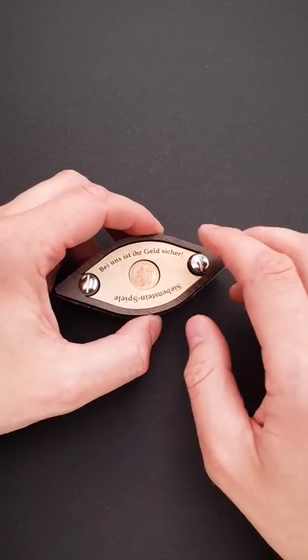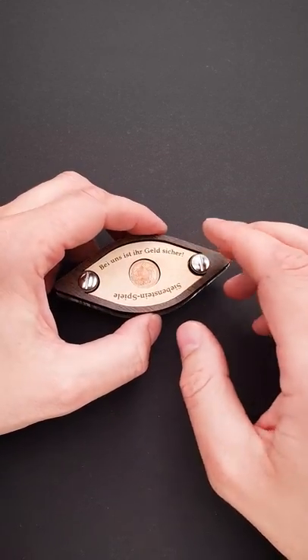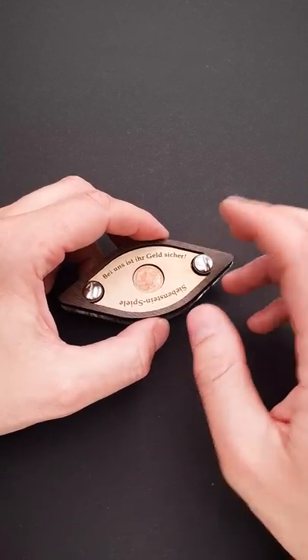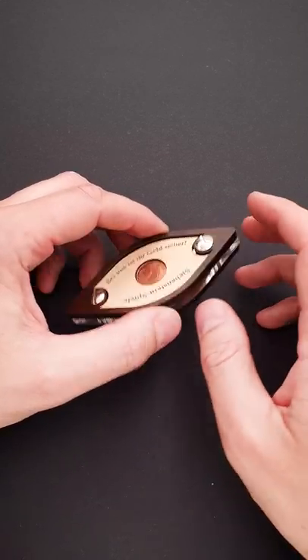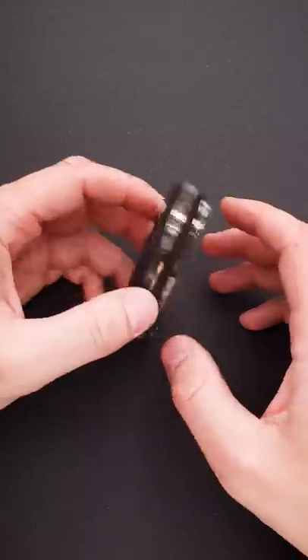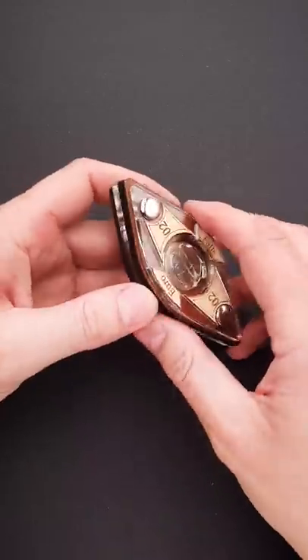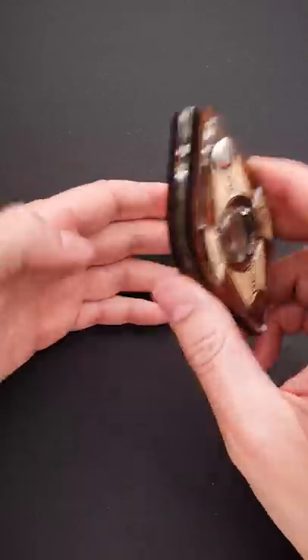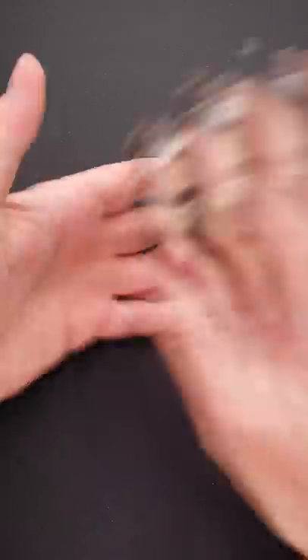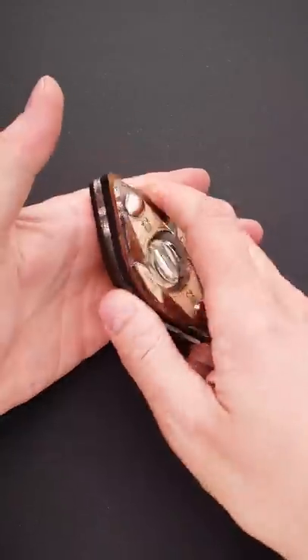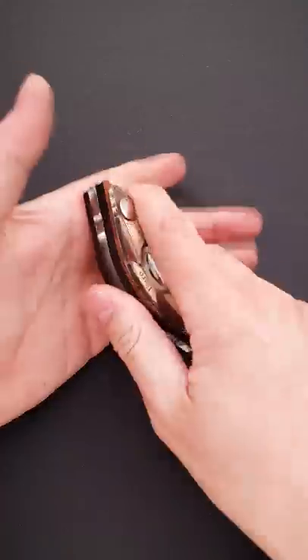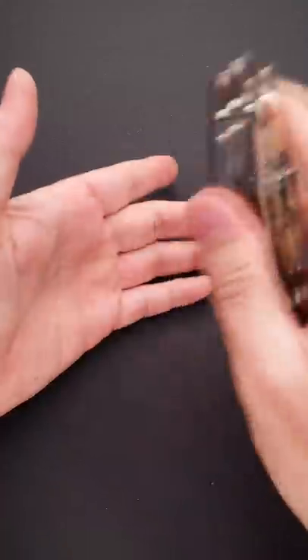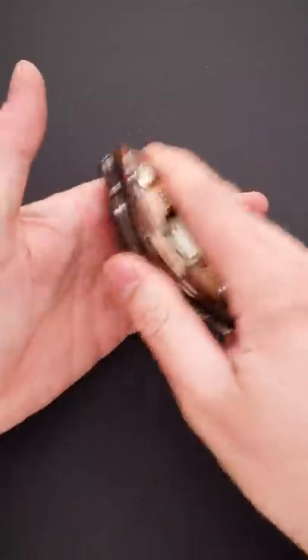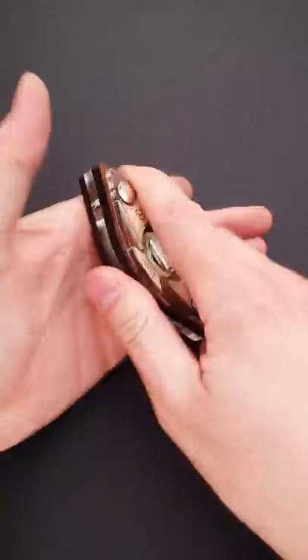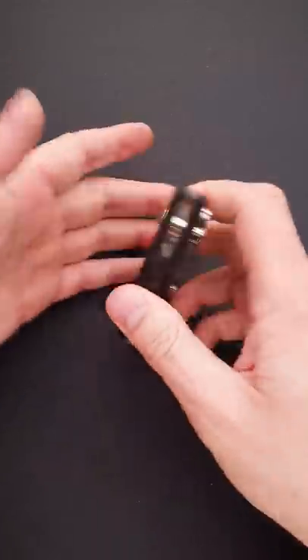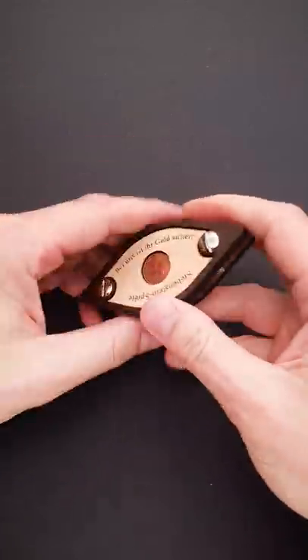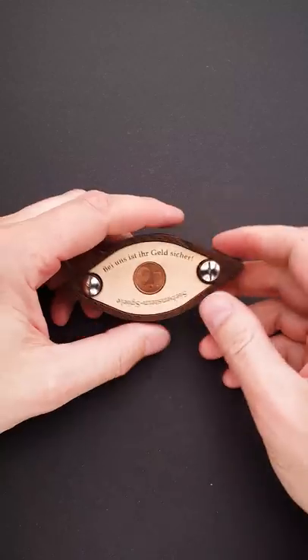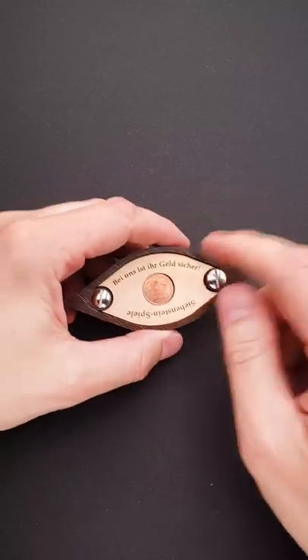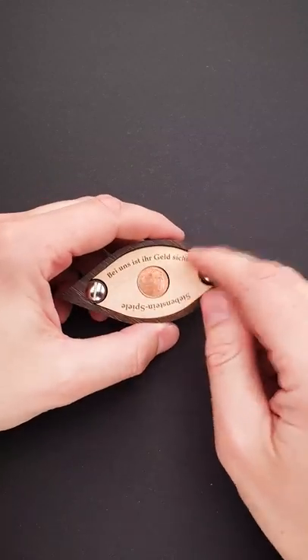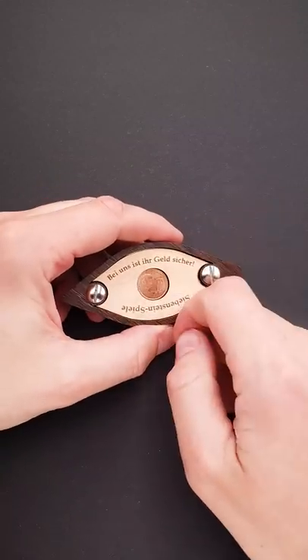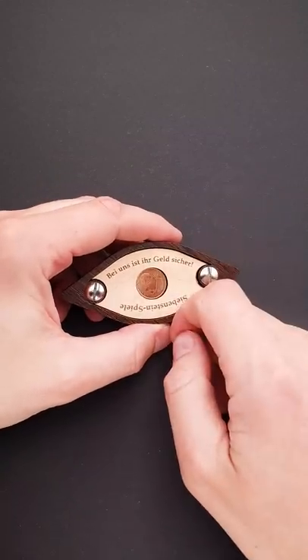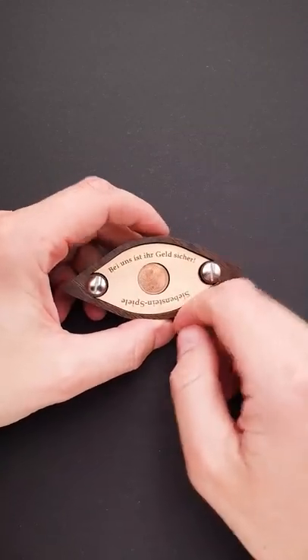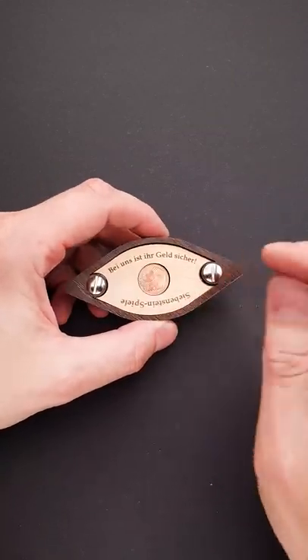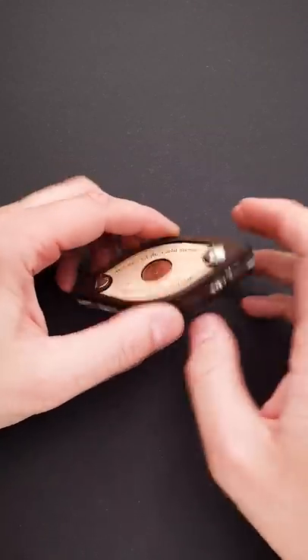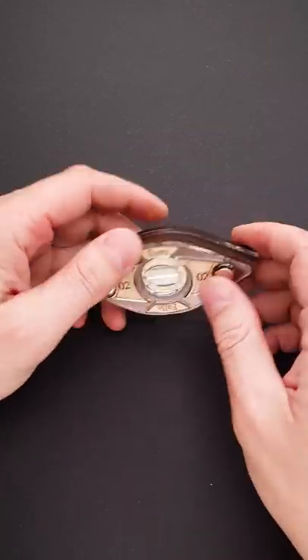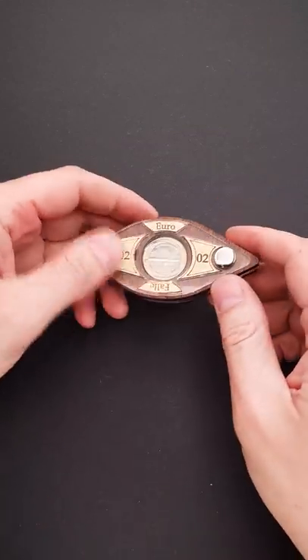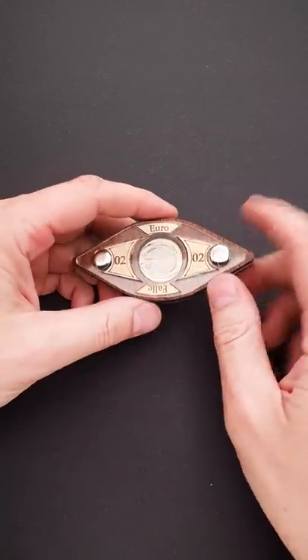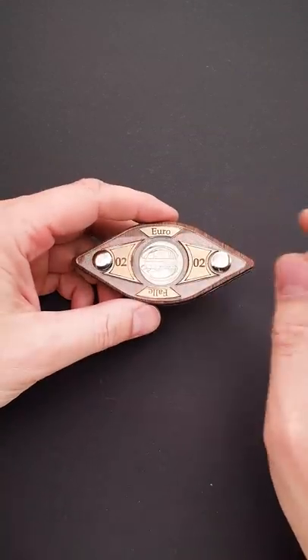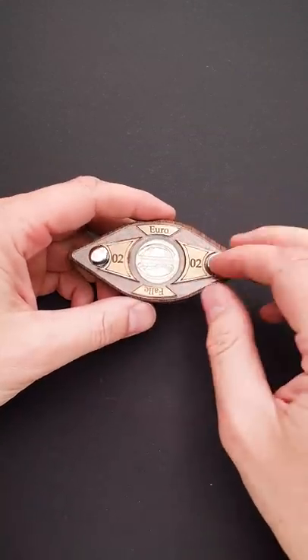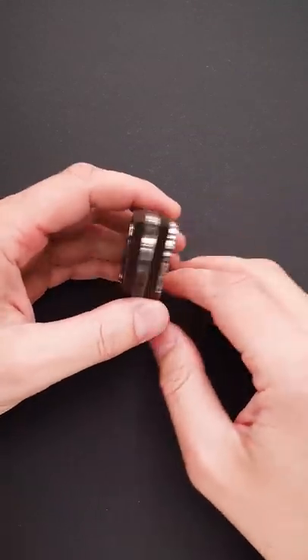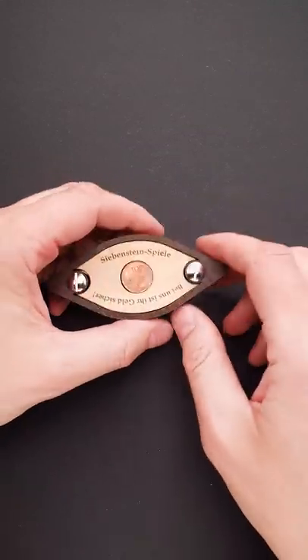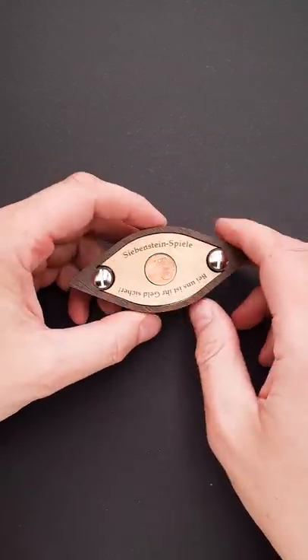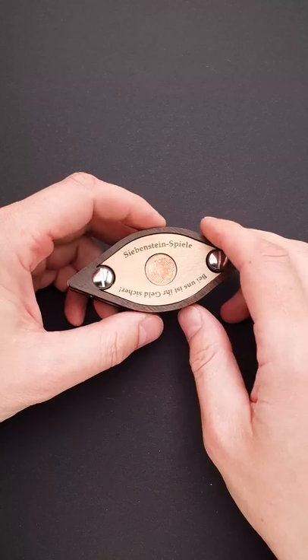Probably your first guess will be to hit the puzzle really hard to open it, but you will hurt yourself before you will be able to open it. There is another much more clever way to open the puzzle.